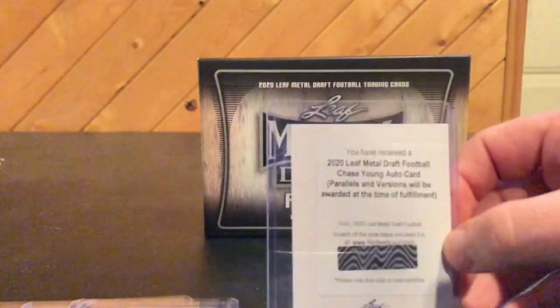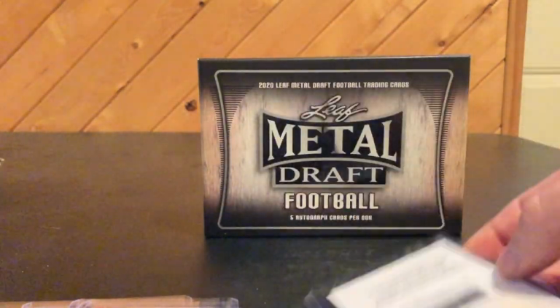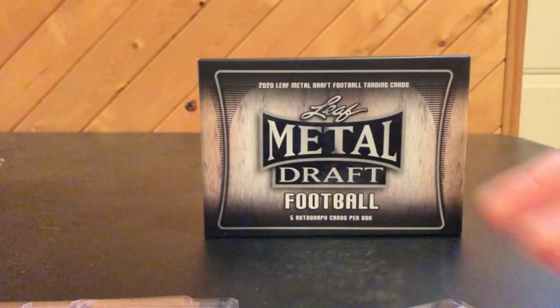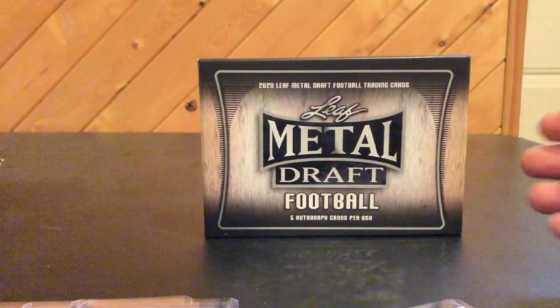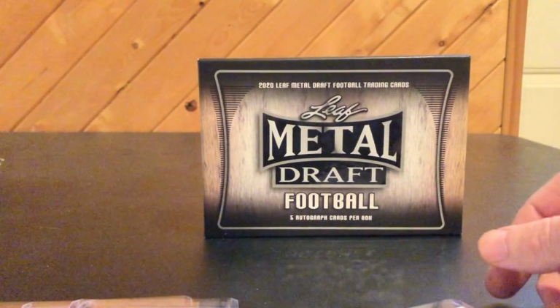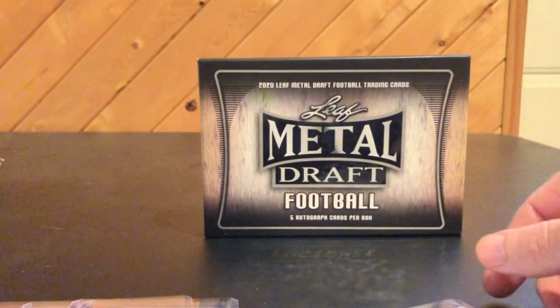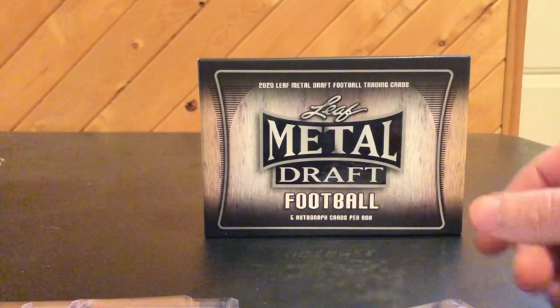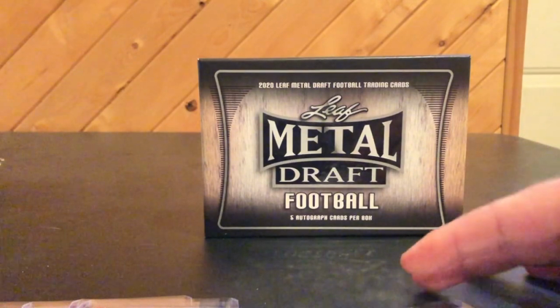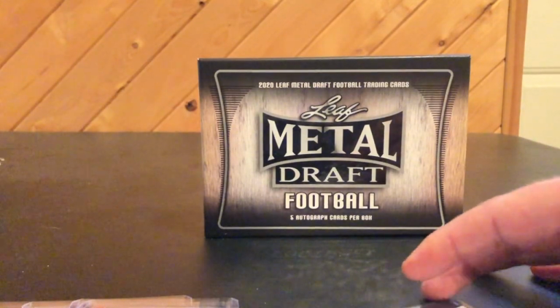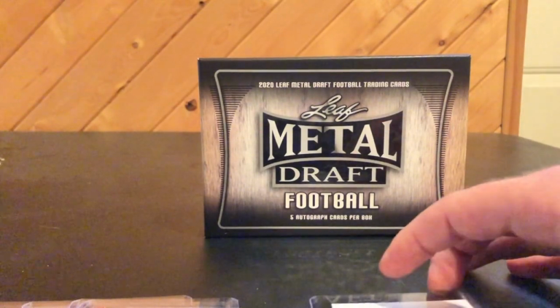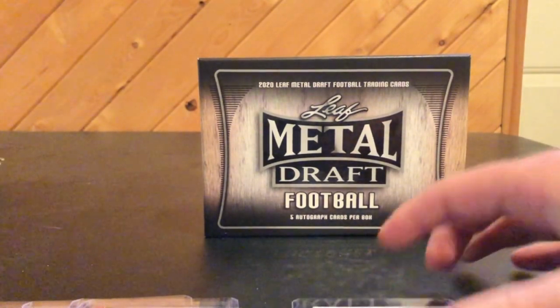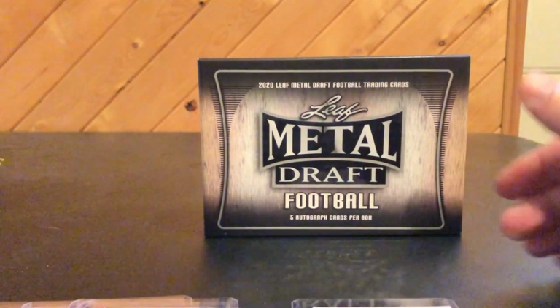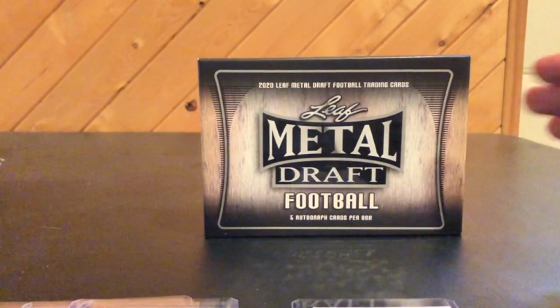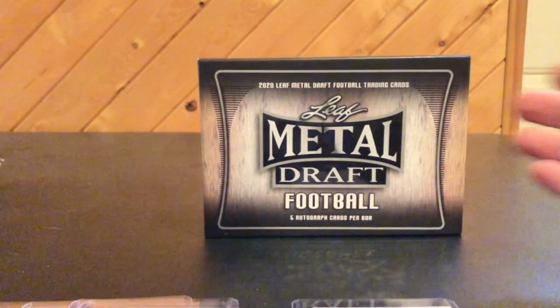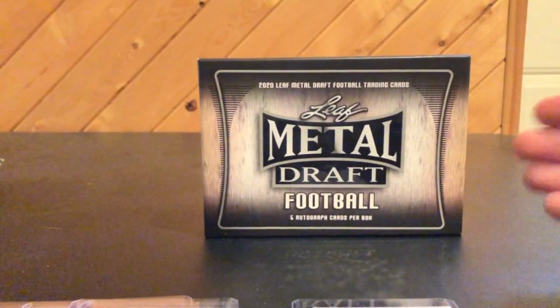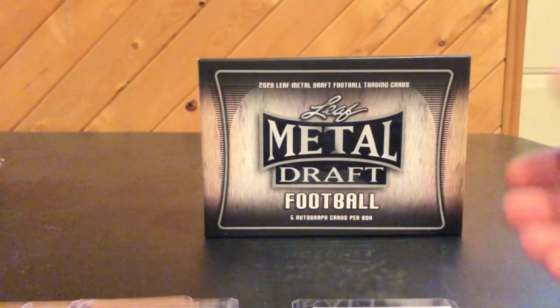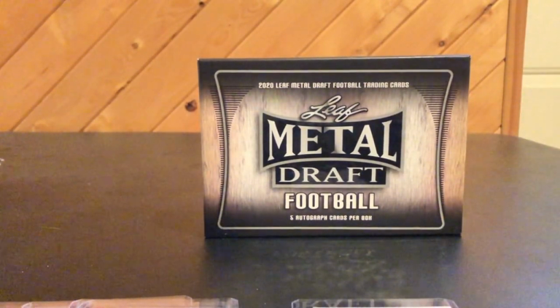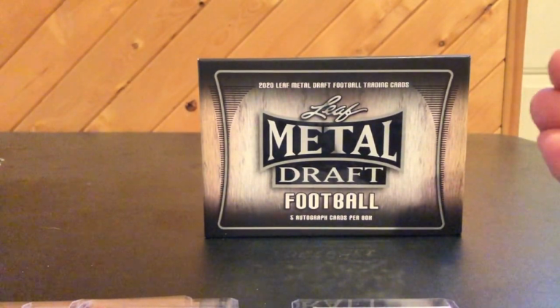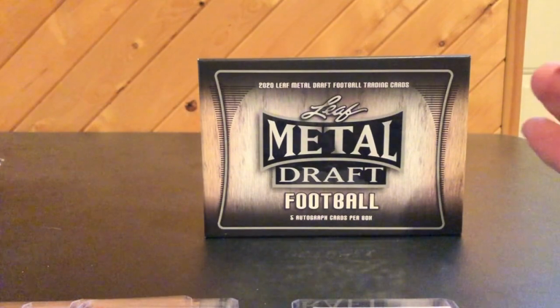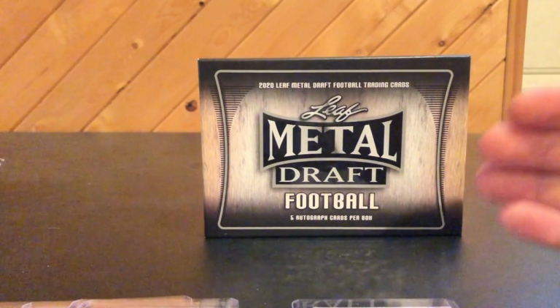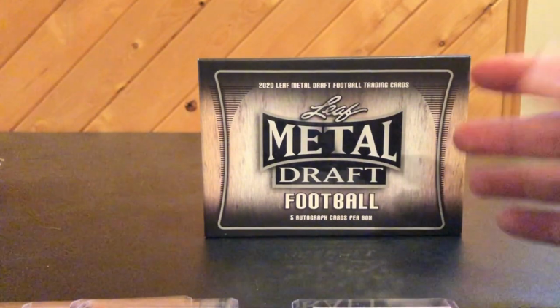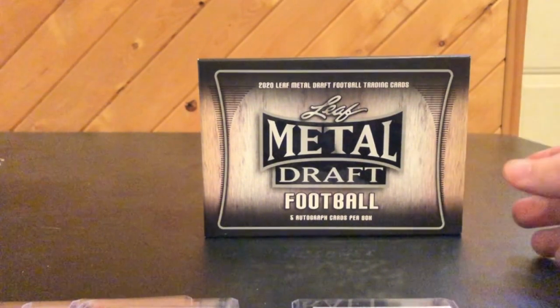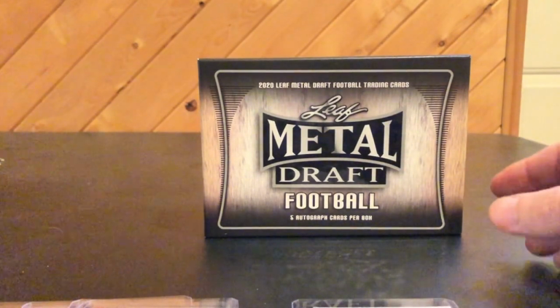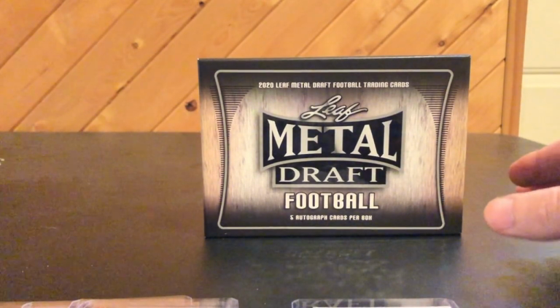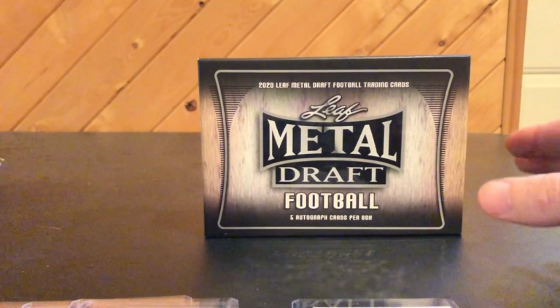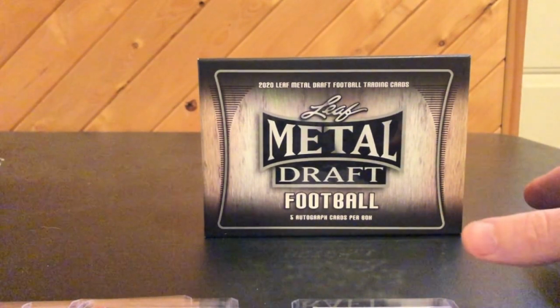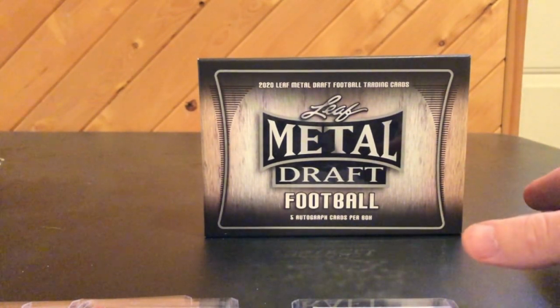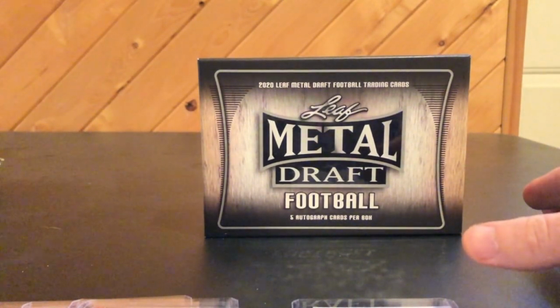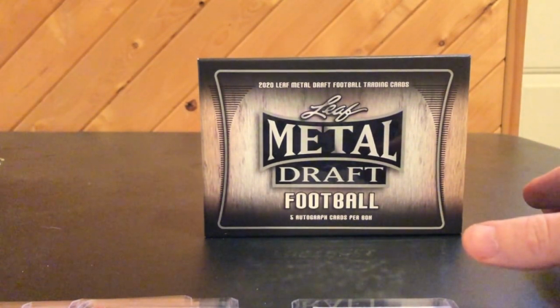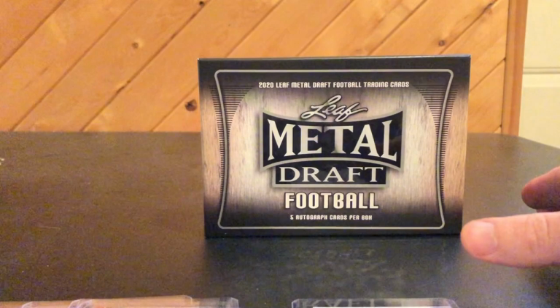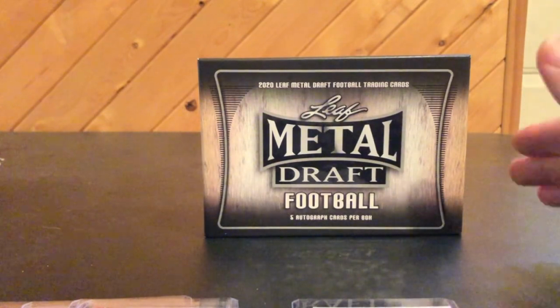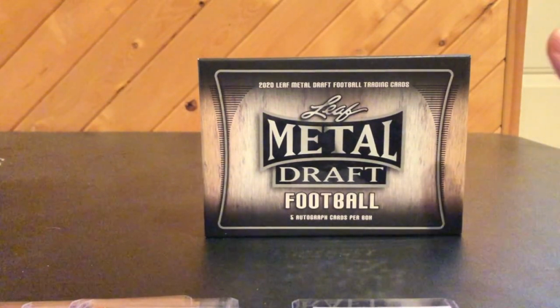I have another video that I'm going to be doing pretty soon about some of my redemptions that I've redeemed and received. I've received quite a few of them. I'm still short, I think, six to eight of them, but I got a lot of them in.